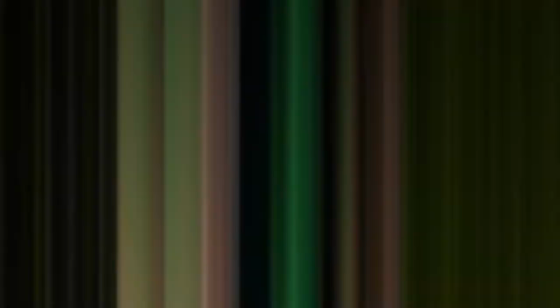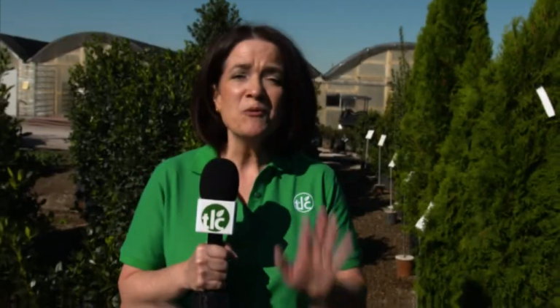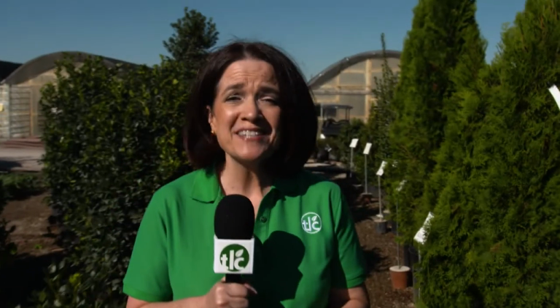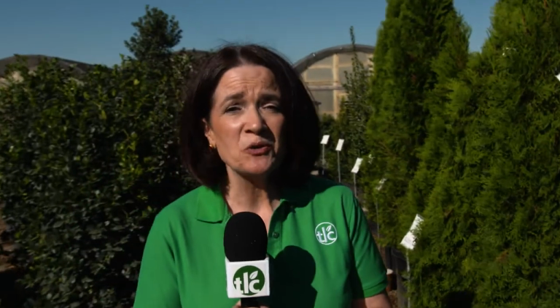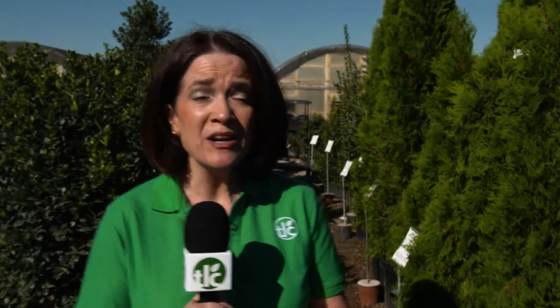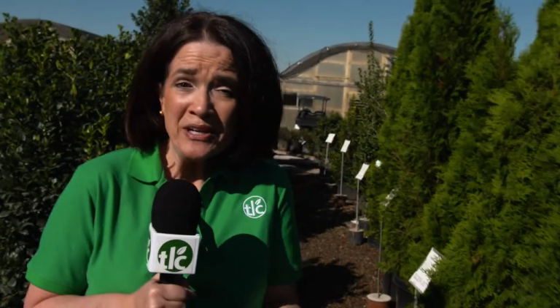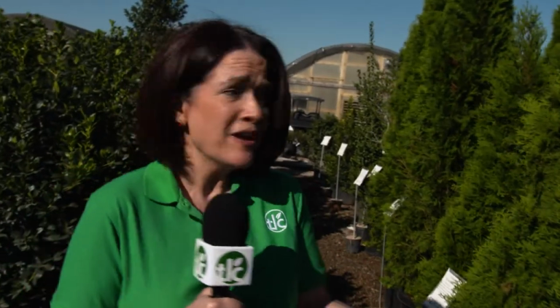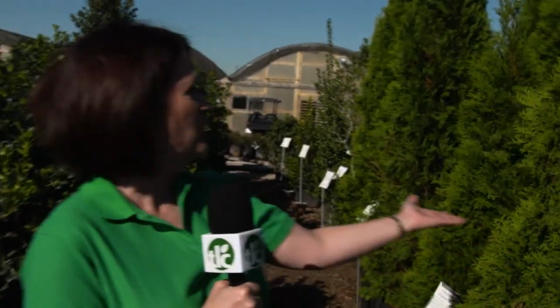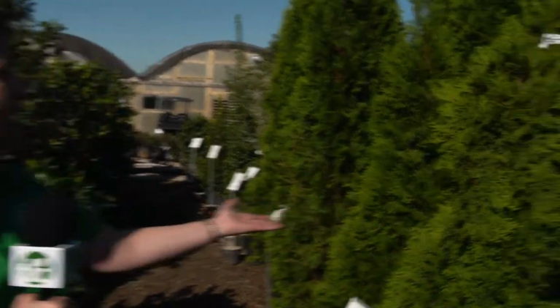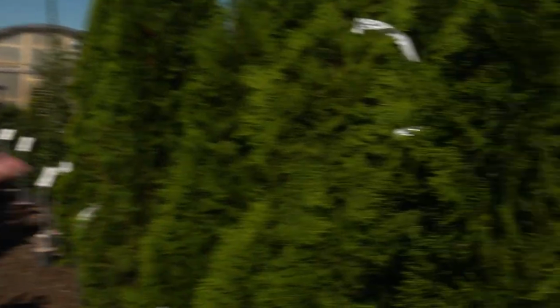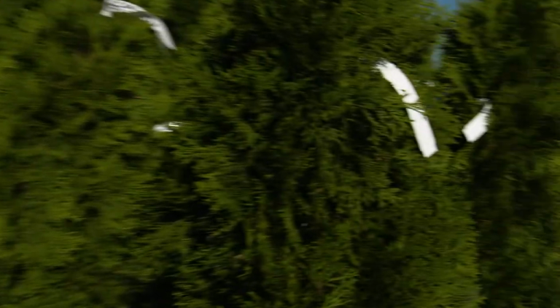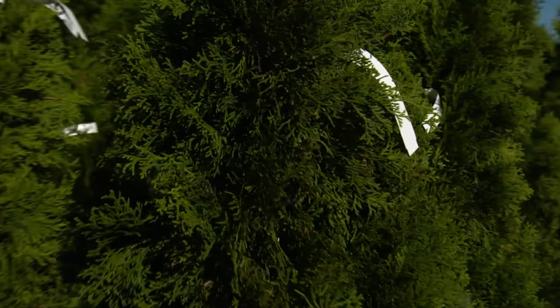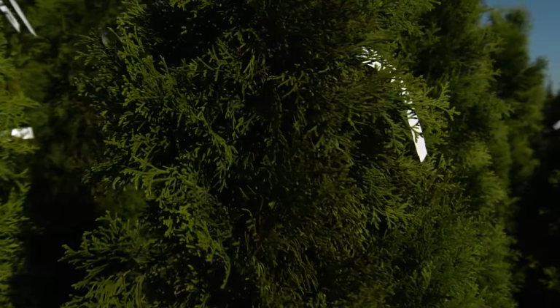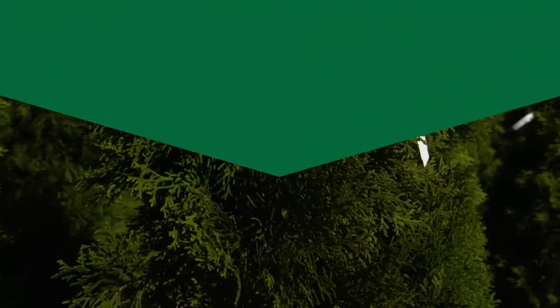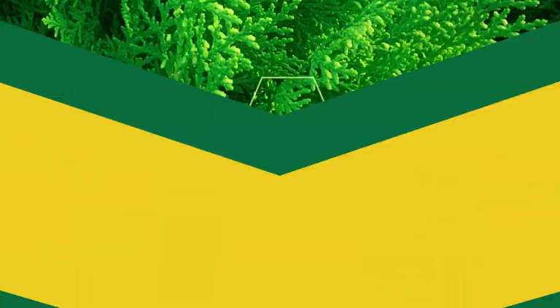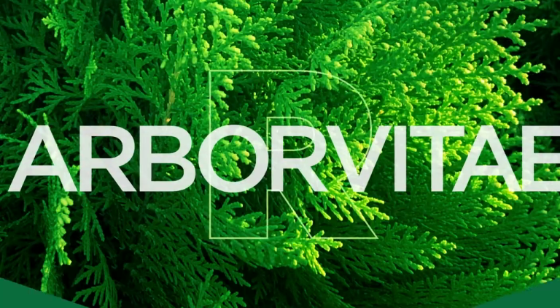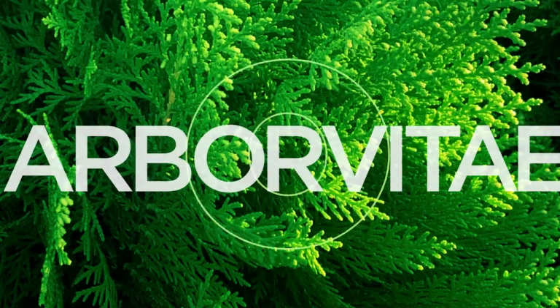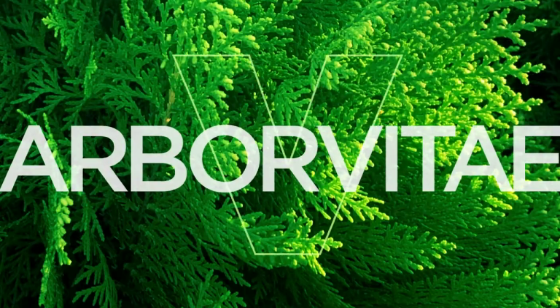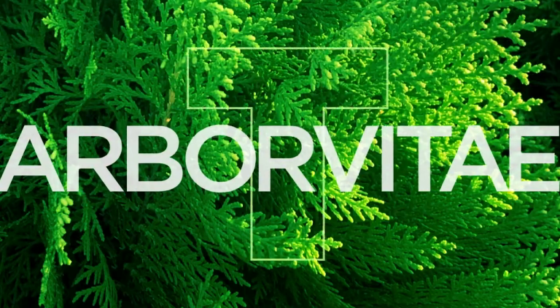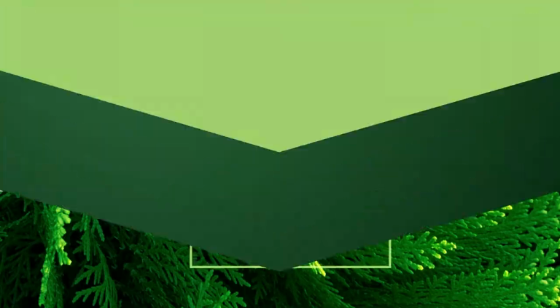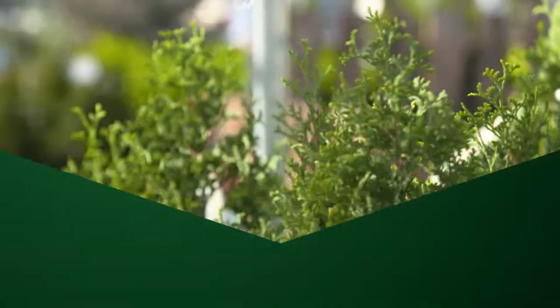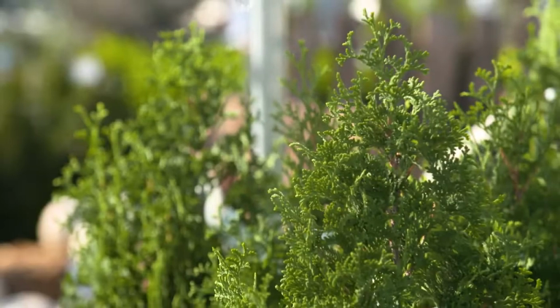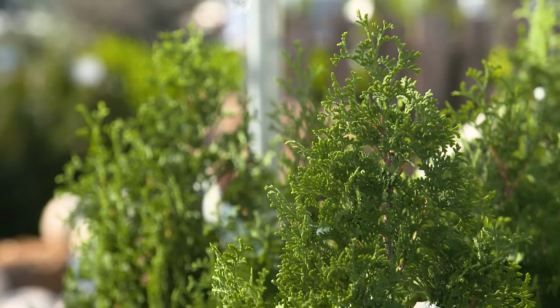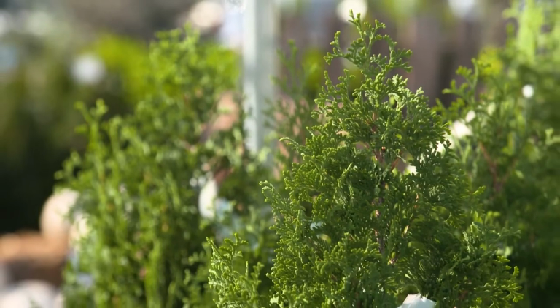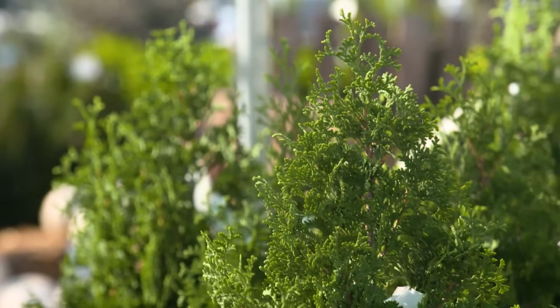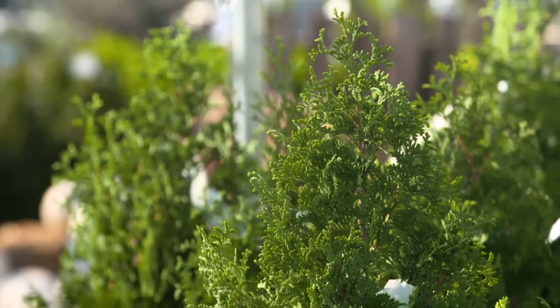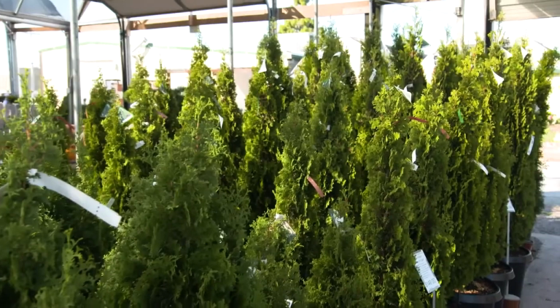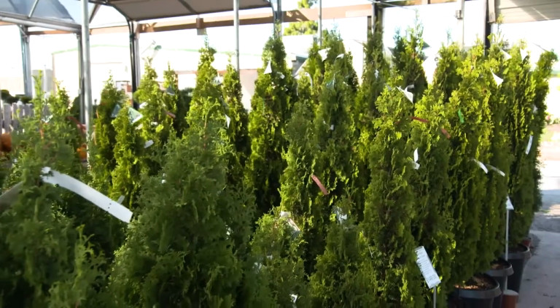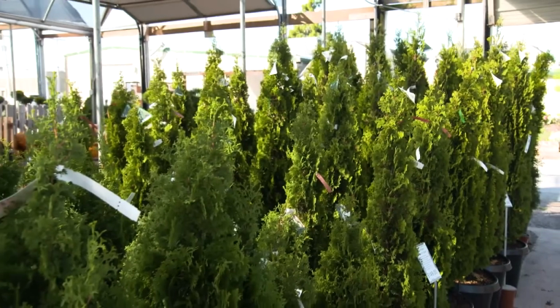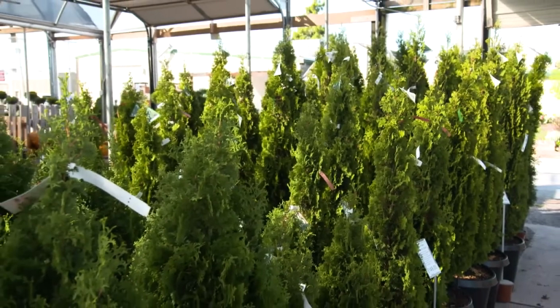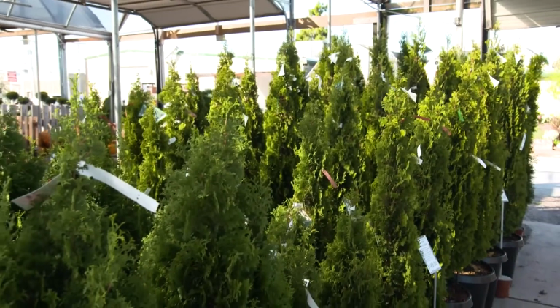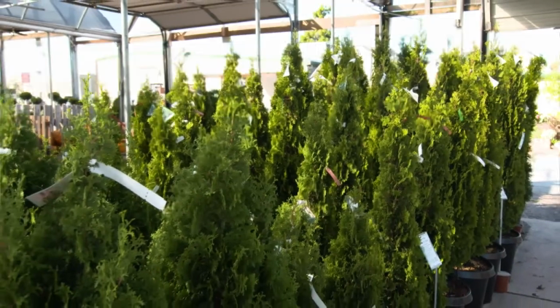And why settle for green when you can have emerald green? This is the Emerald Green Arborvitae. A perfect option for screening, it needs afternoon shade, and it's a winner in Oklahoma's challenging weather.